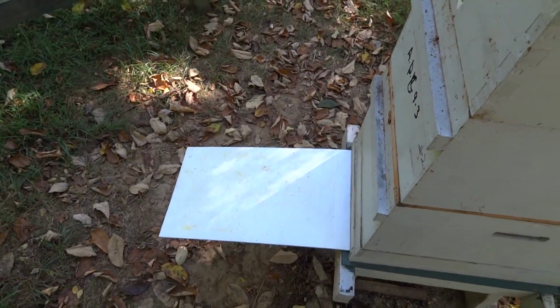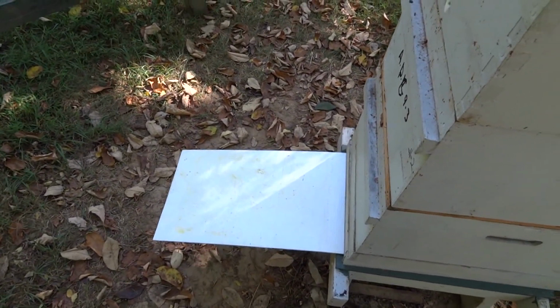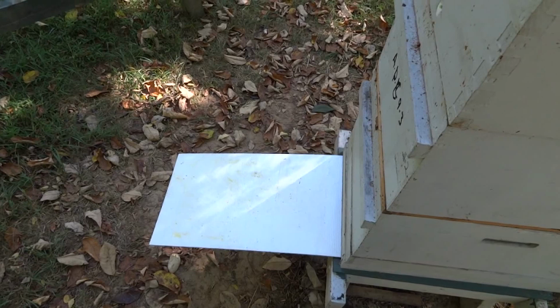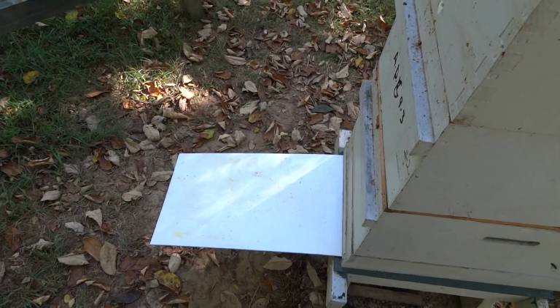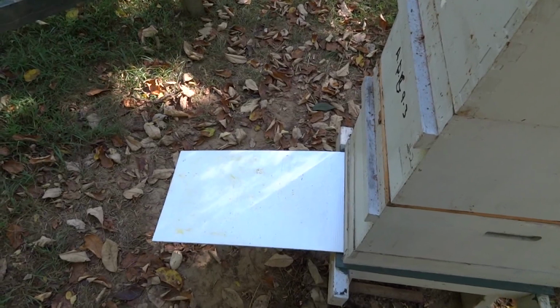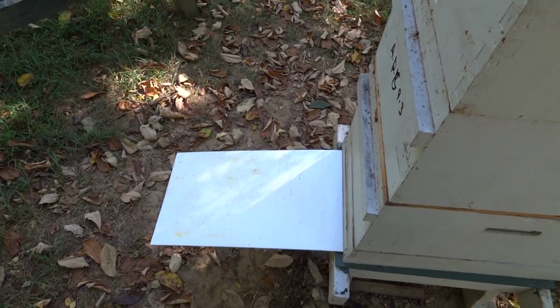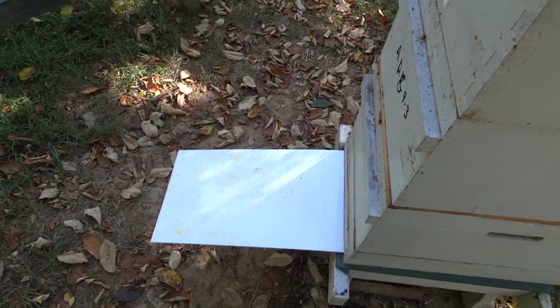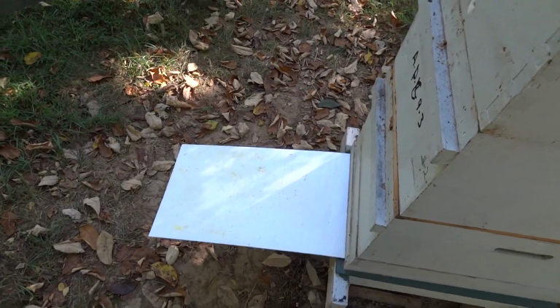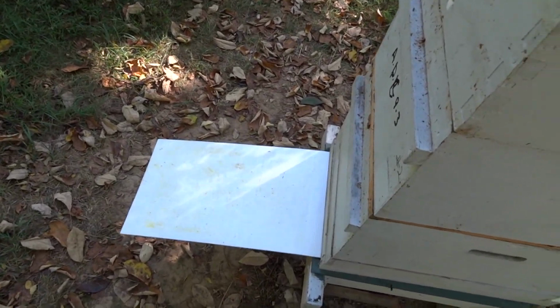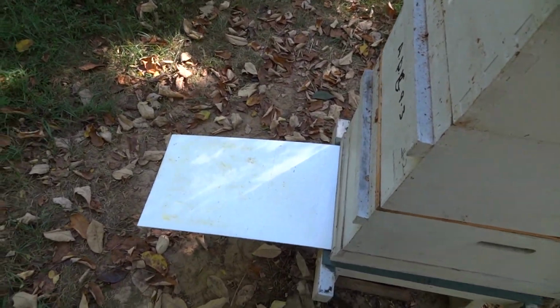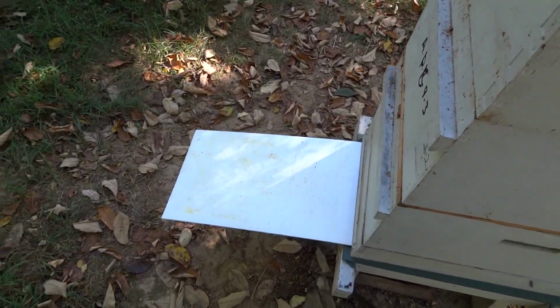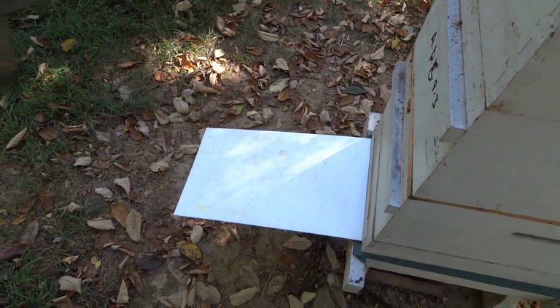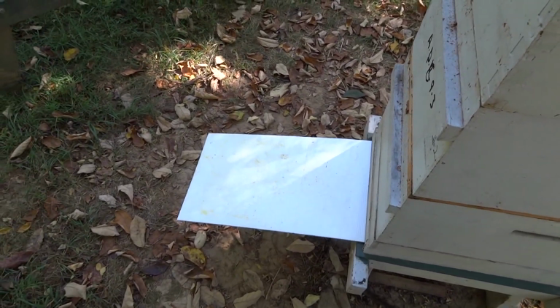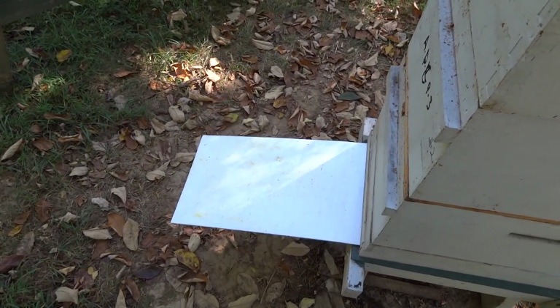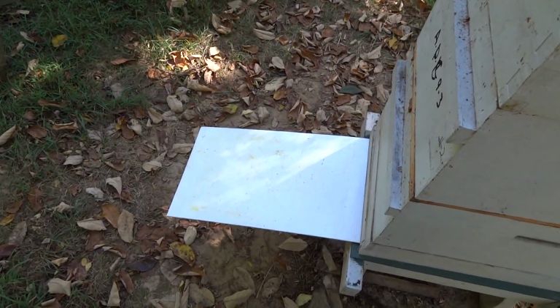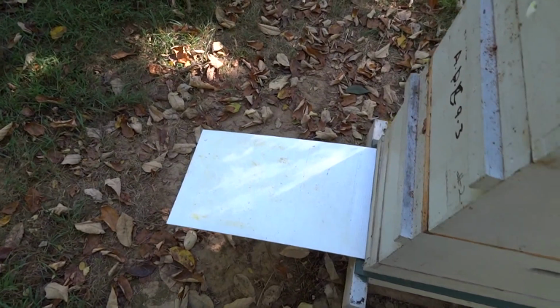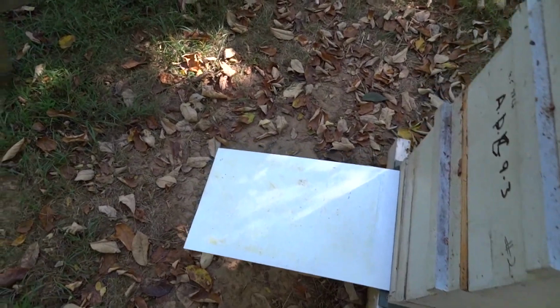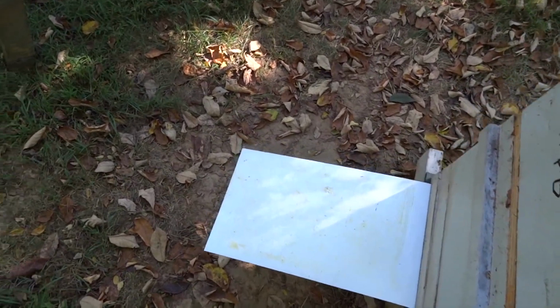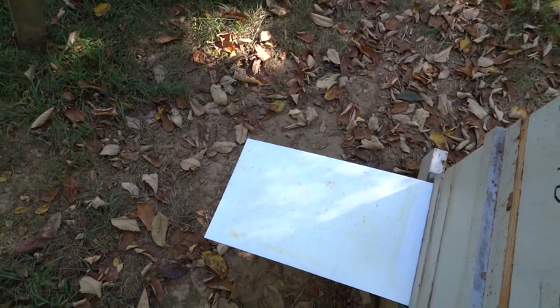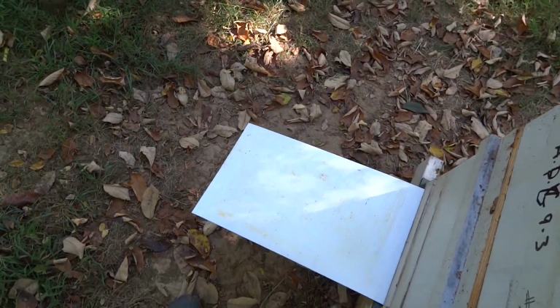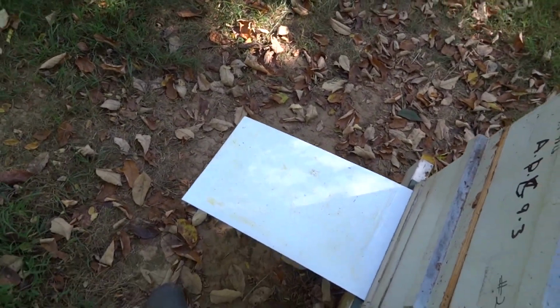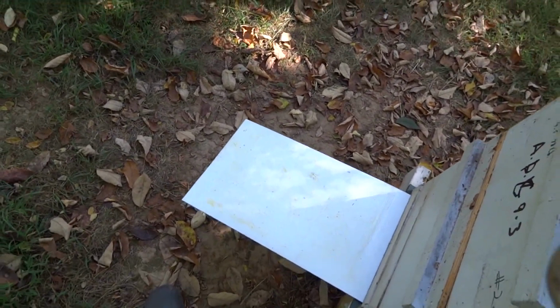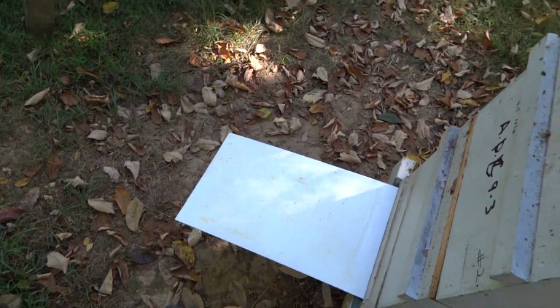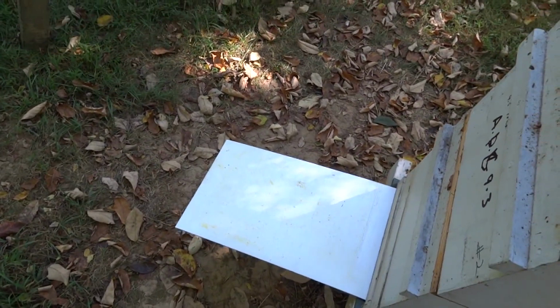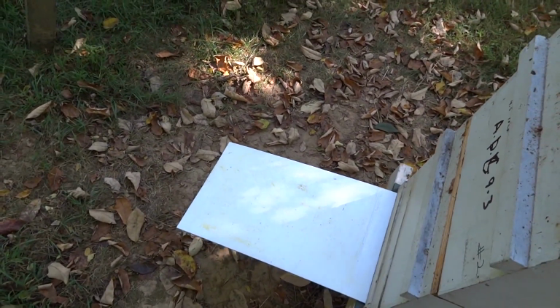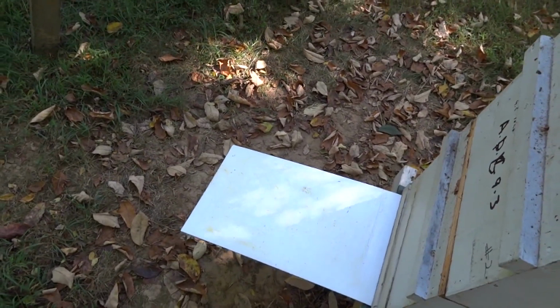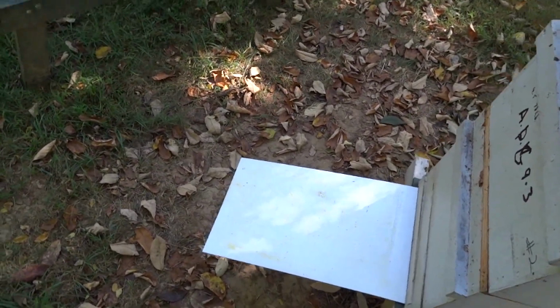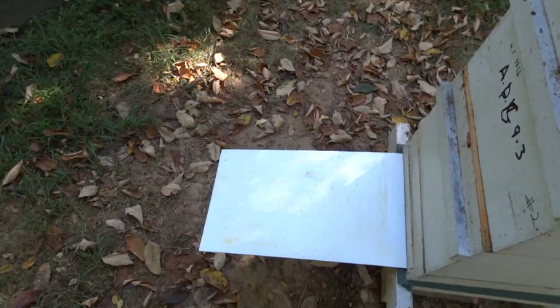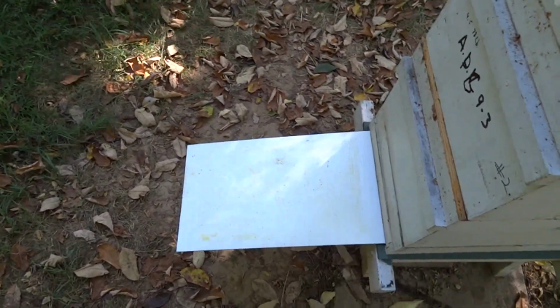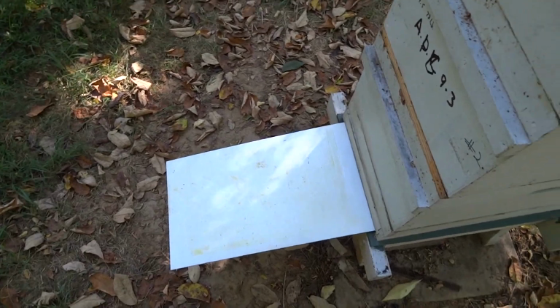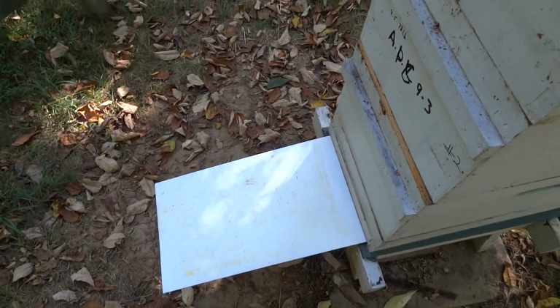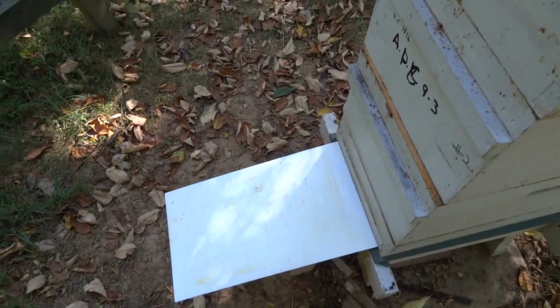We're going to spray the bottom board with cooking spray, insert it, and go check the other hive. That's it.